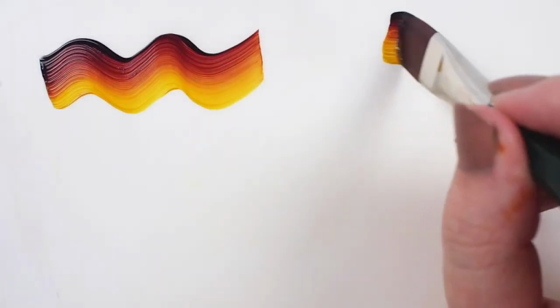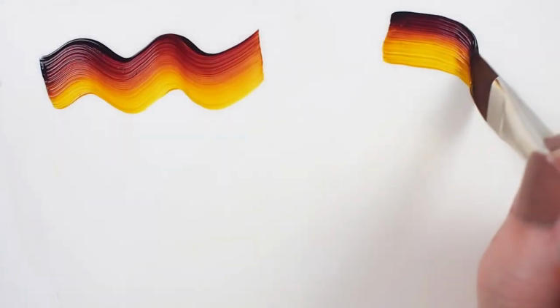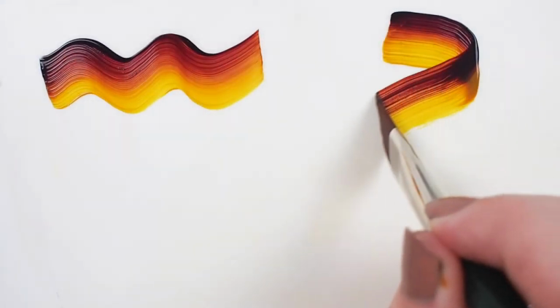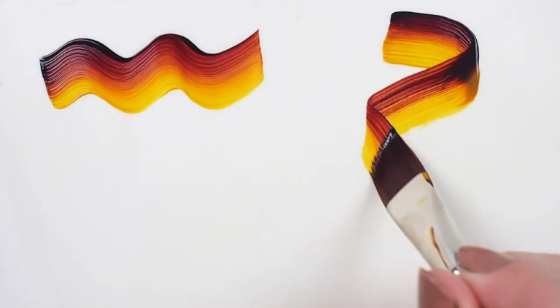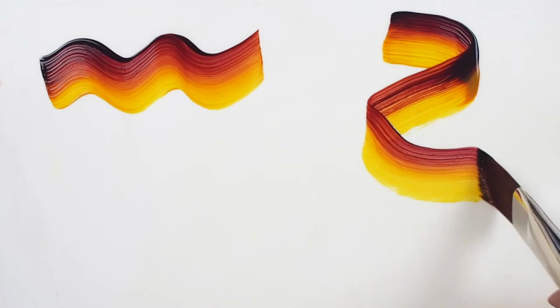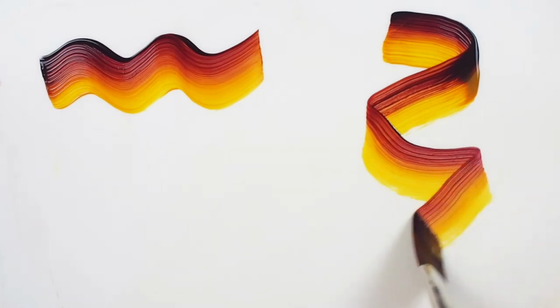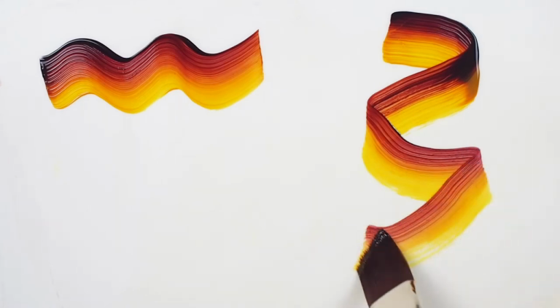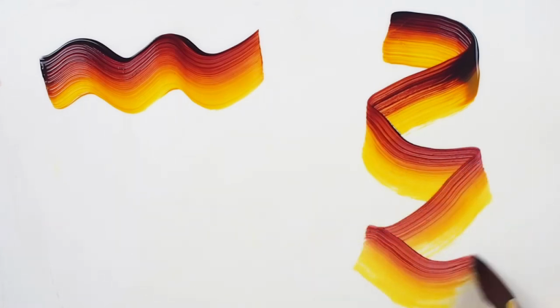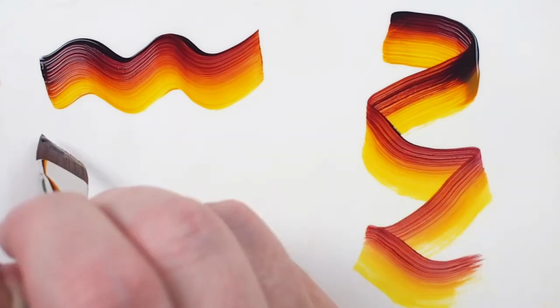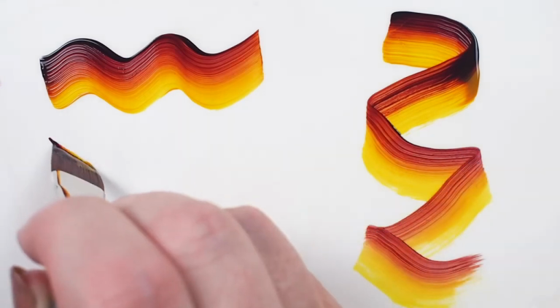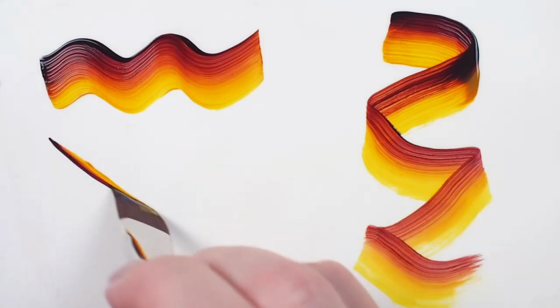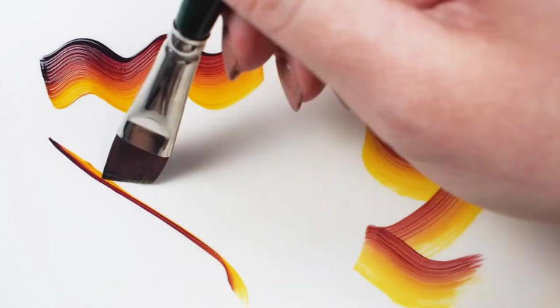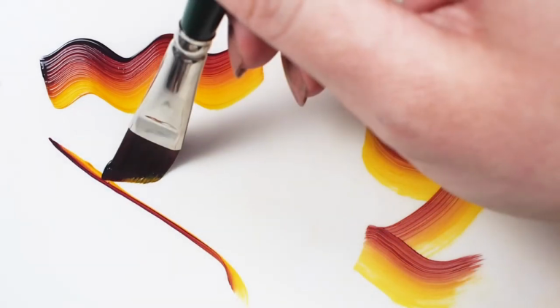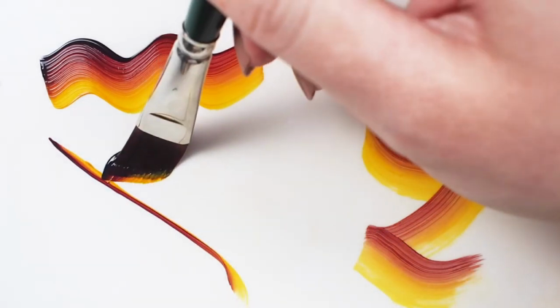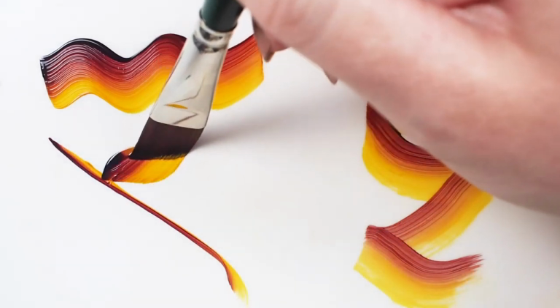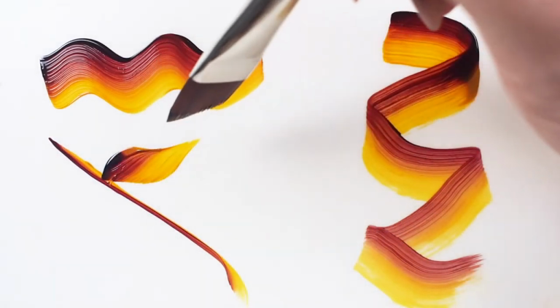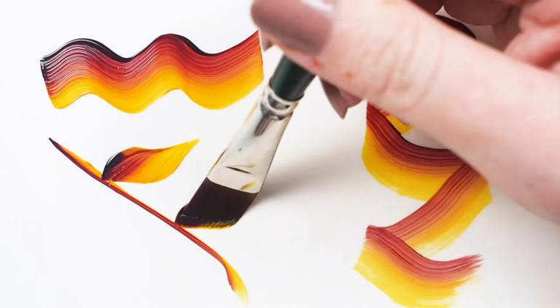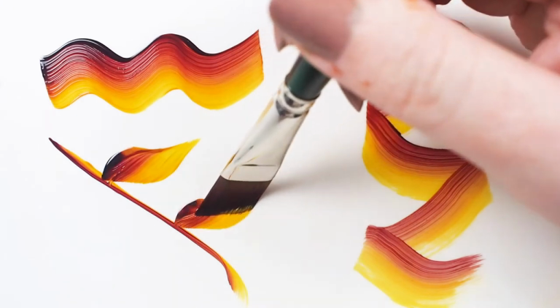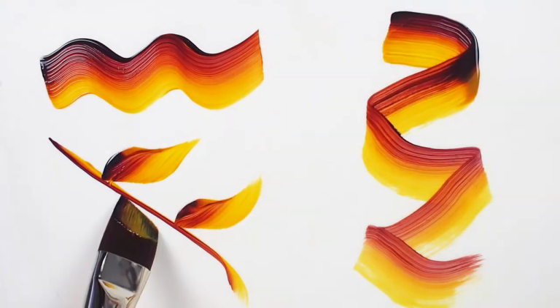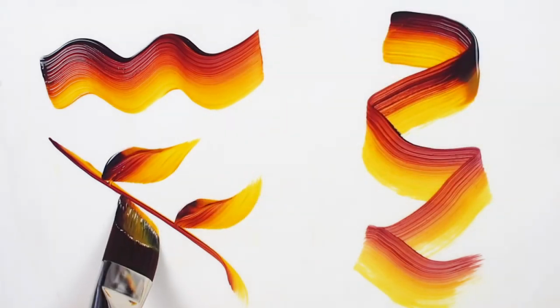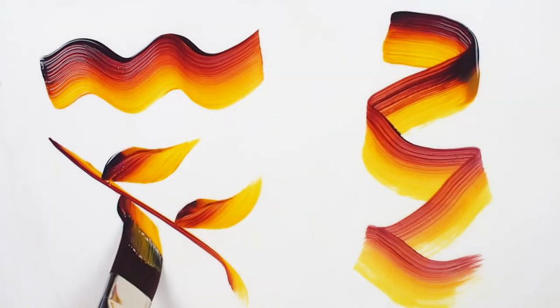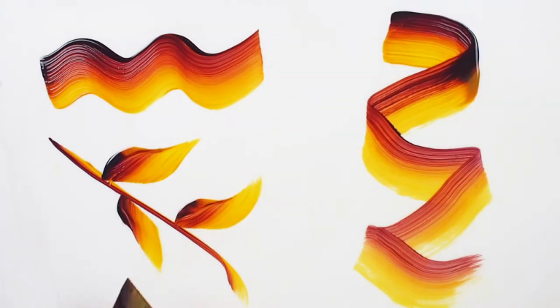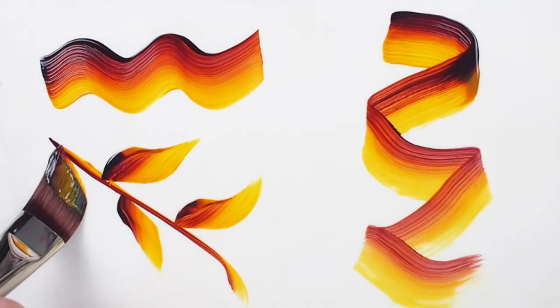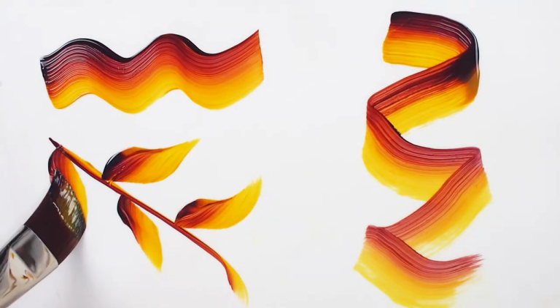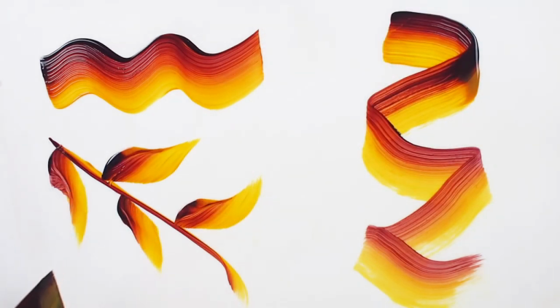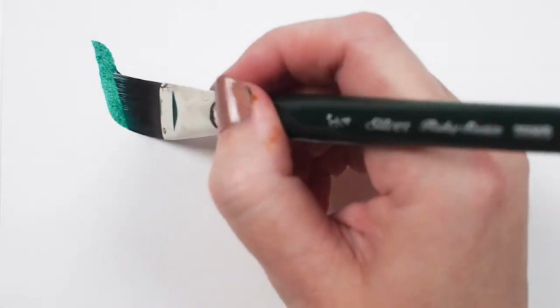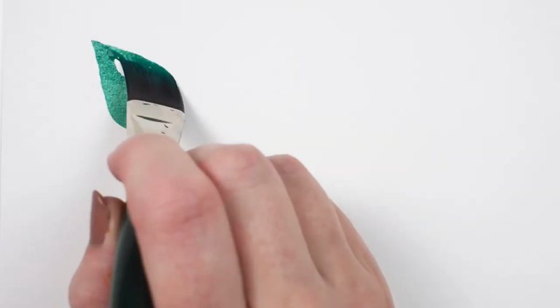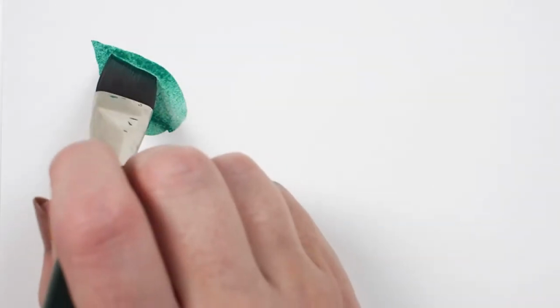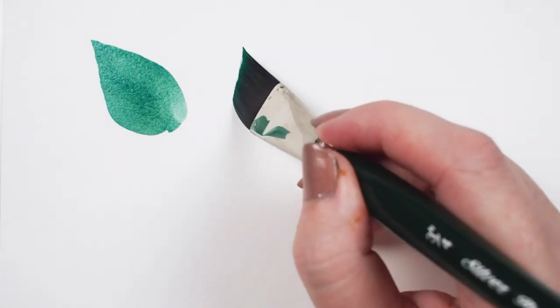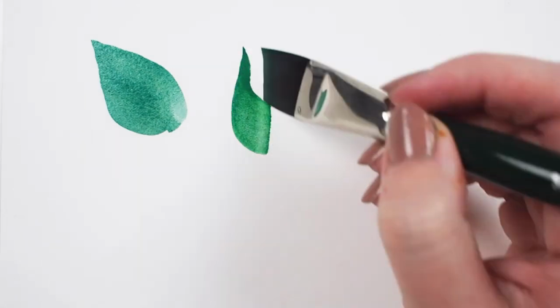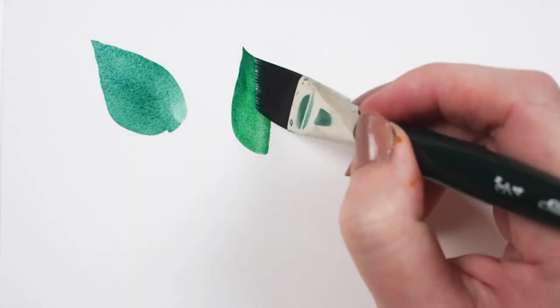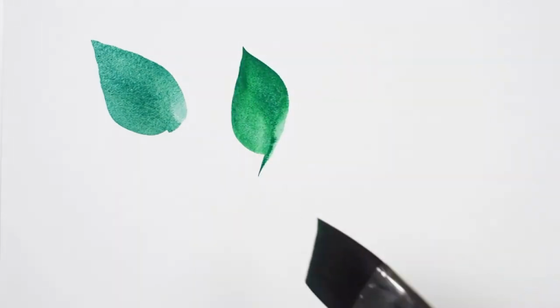Press and release techniques are popular with this brush shape. Here I loaded my angled brush with two heavy-bodied colors for an exciting ribbon and leaf-like stroke. The Ruby Satins are typically recommended for thicker paints.